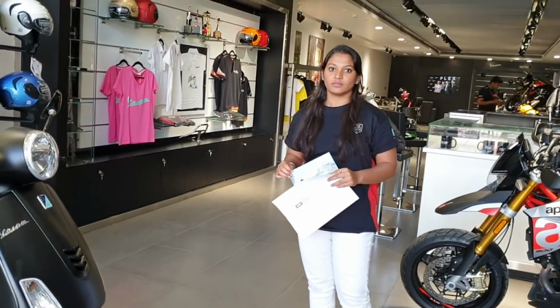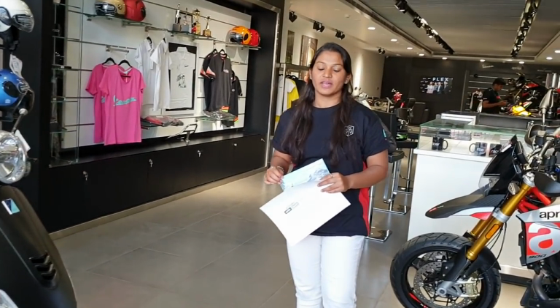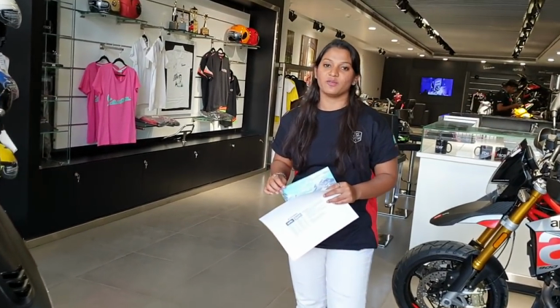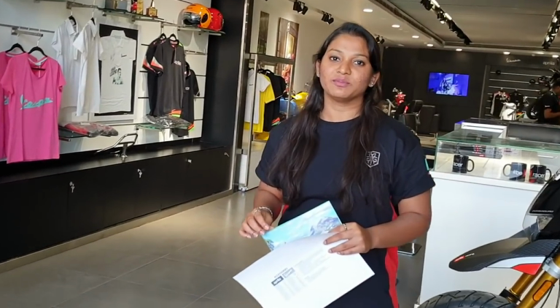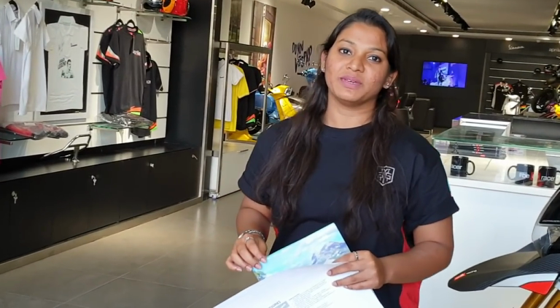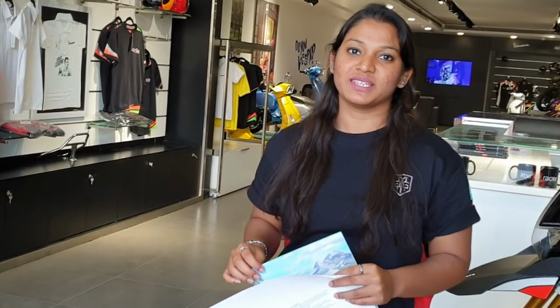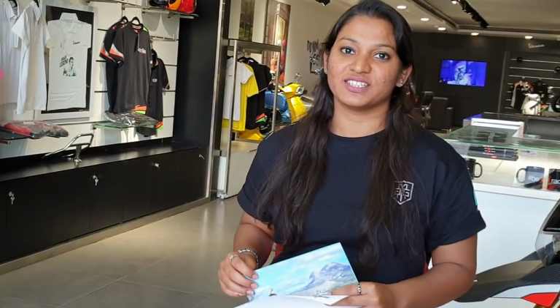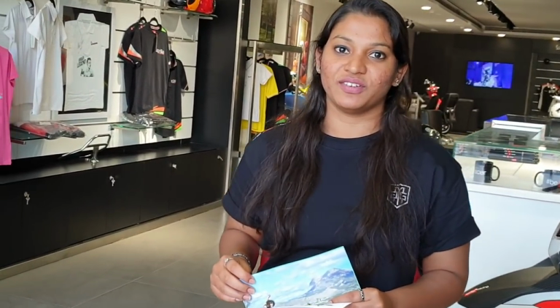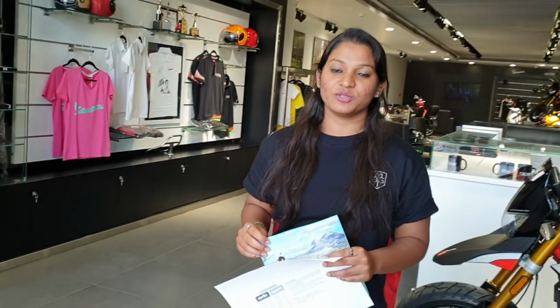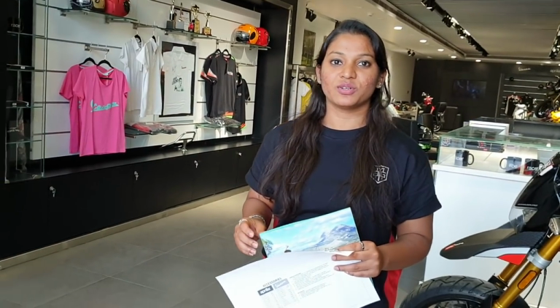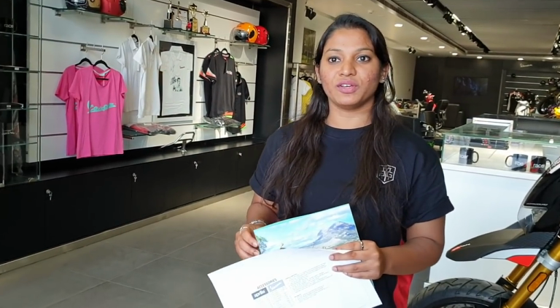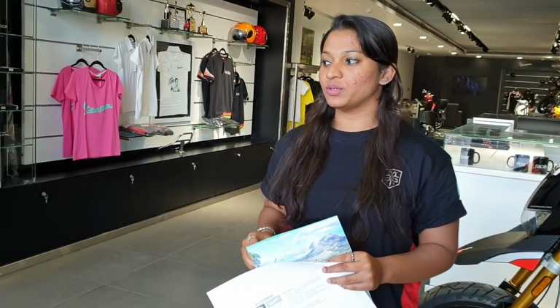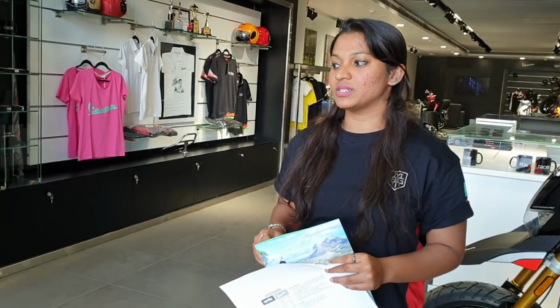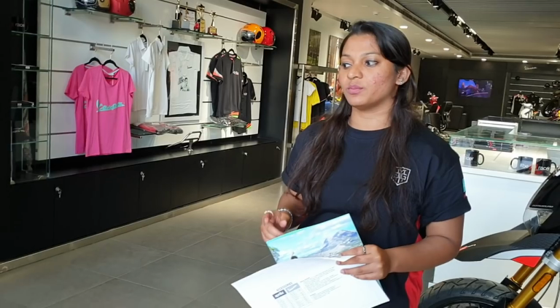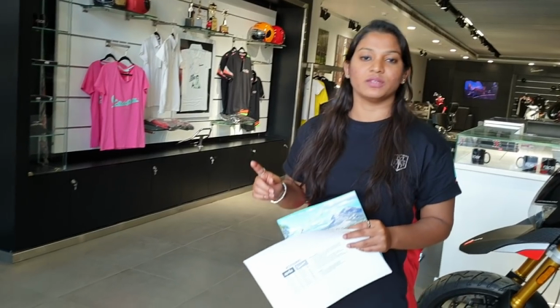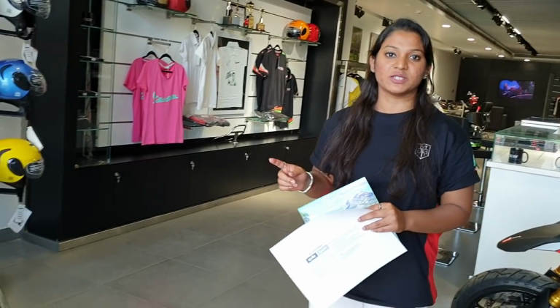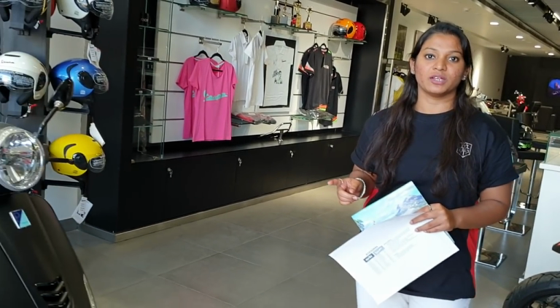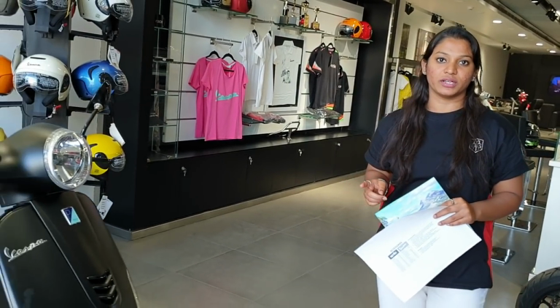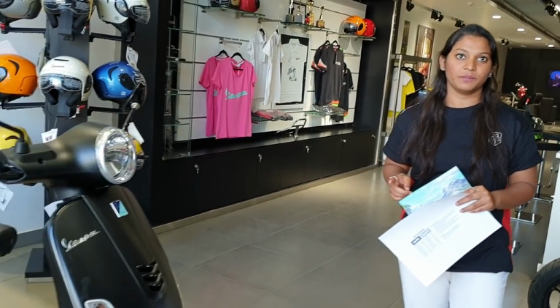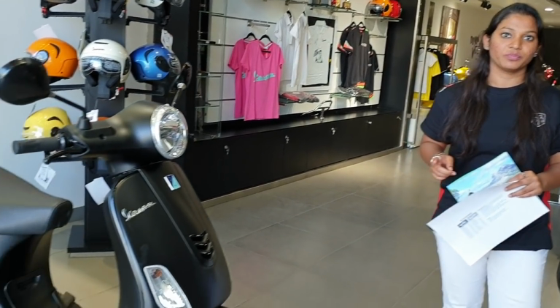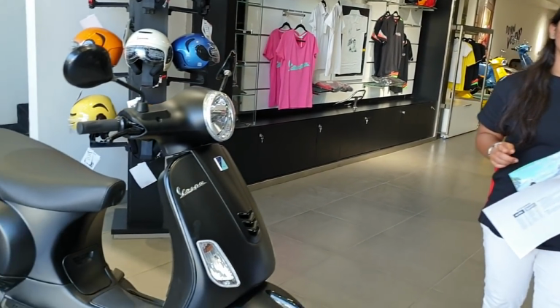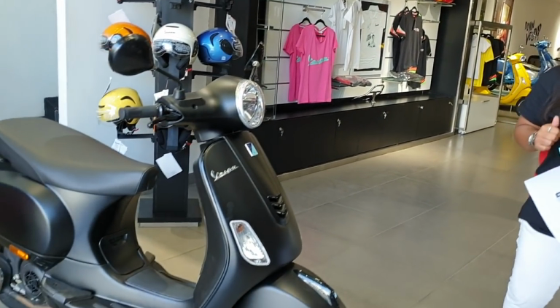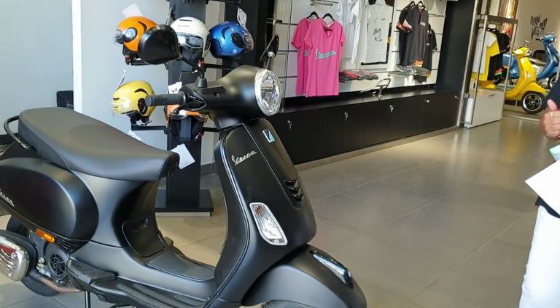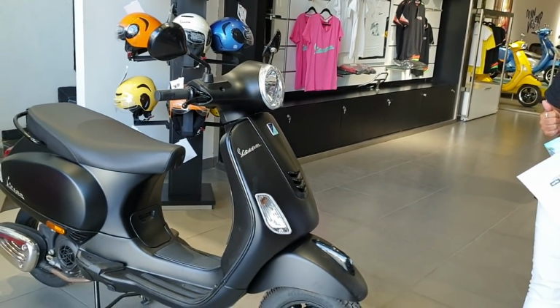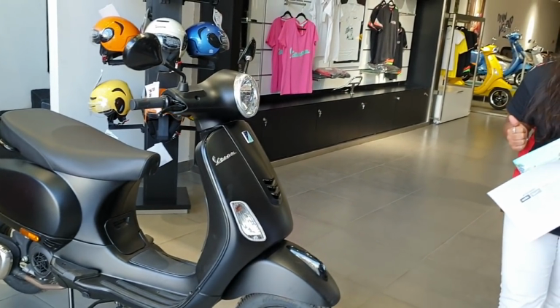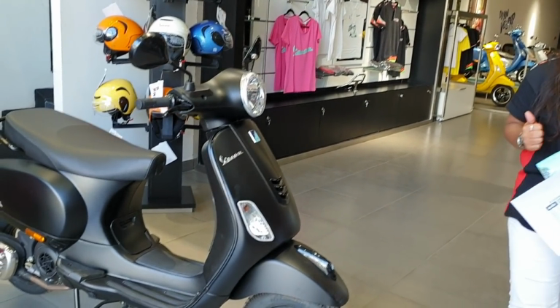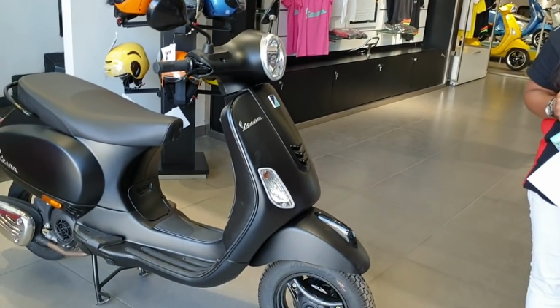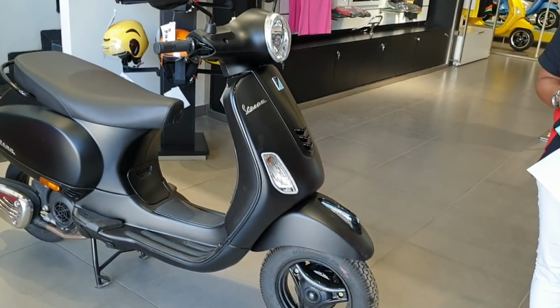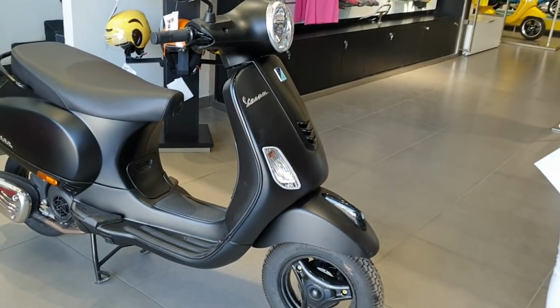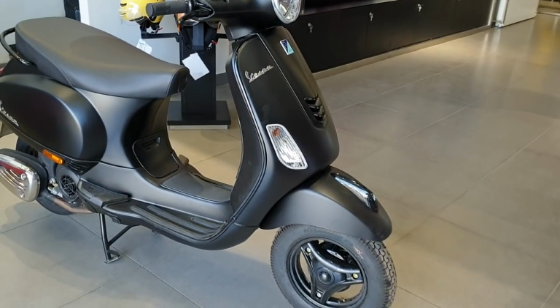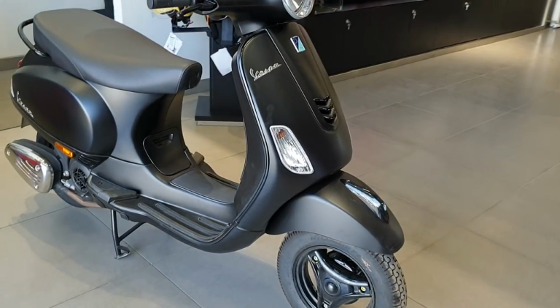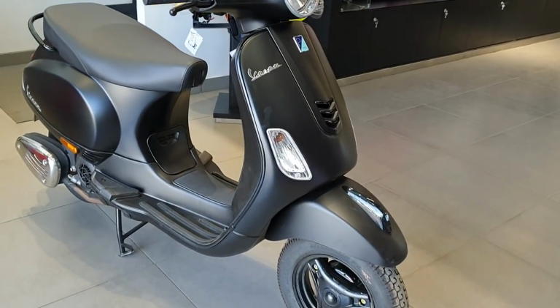Hi, welcome to BMC HD videos. Today we are going to see about the Vespa Notte and all the models, its colors, and the specifications.